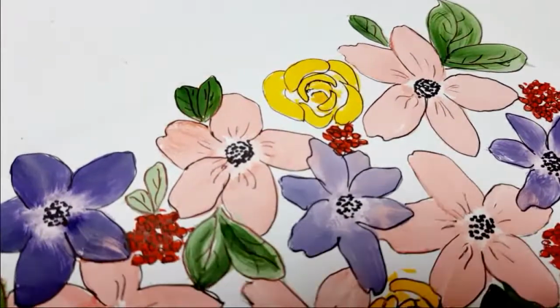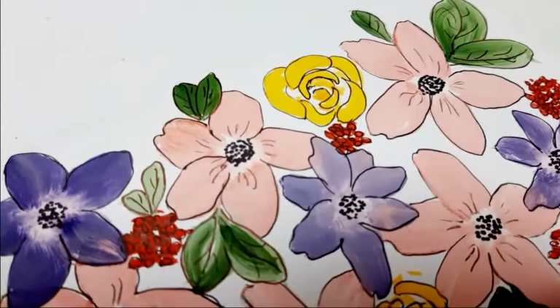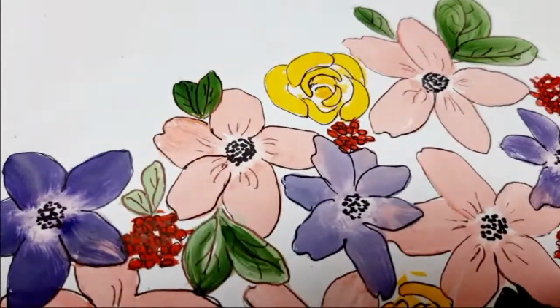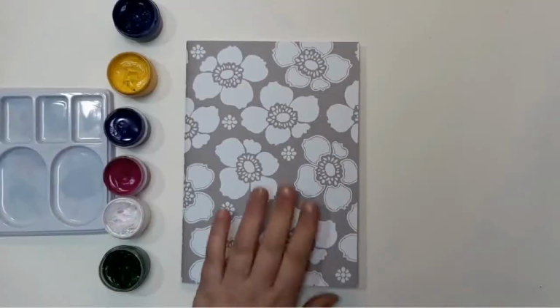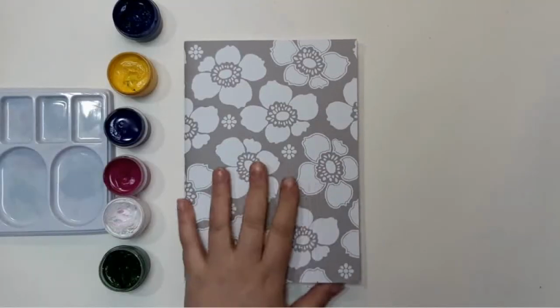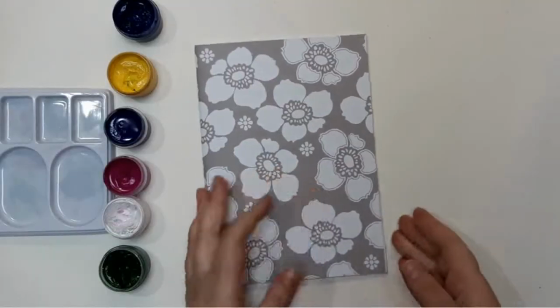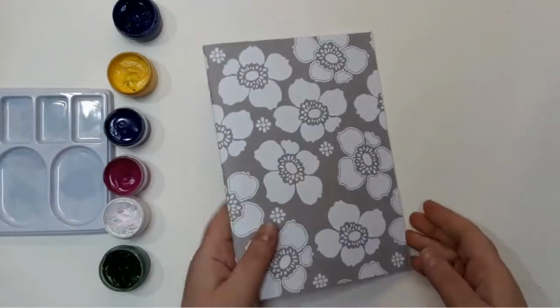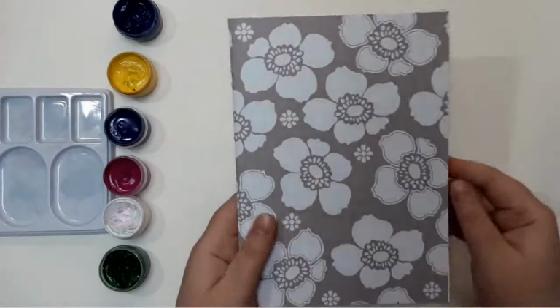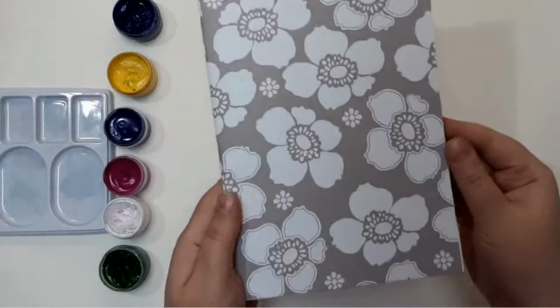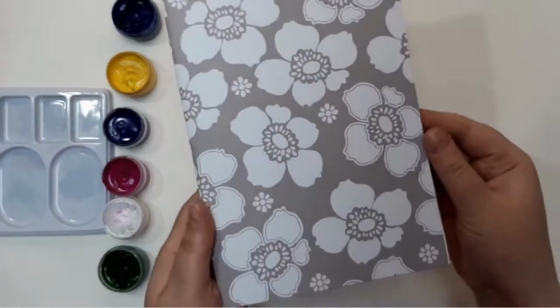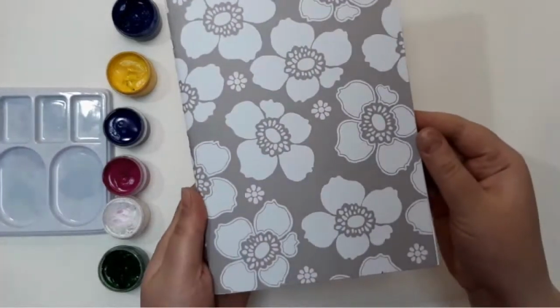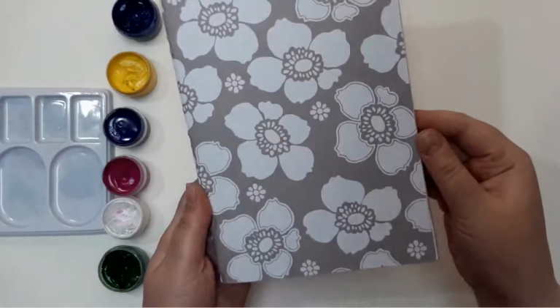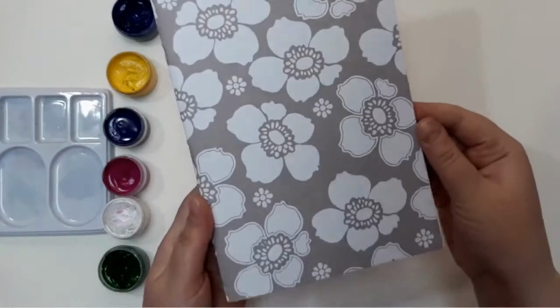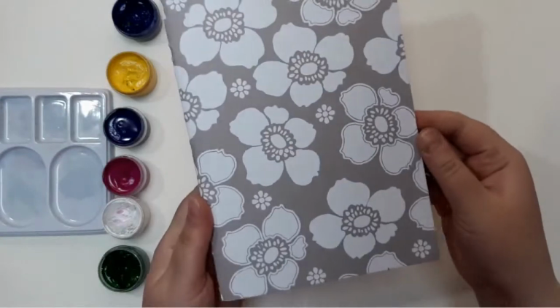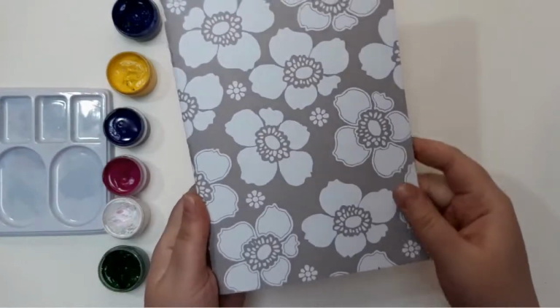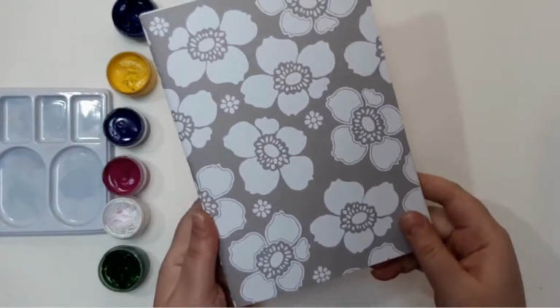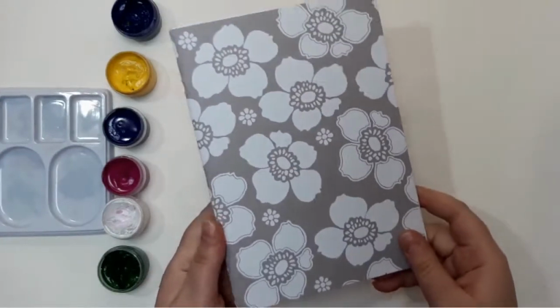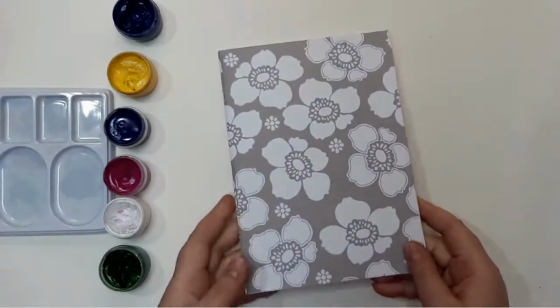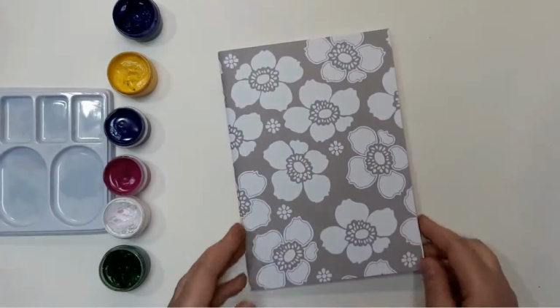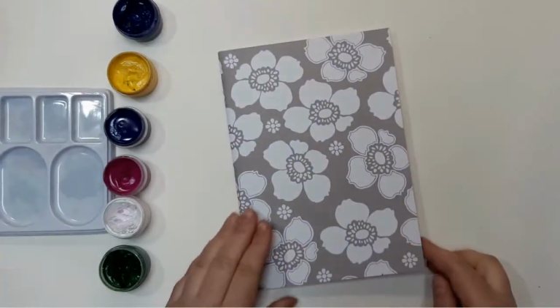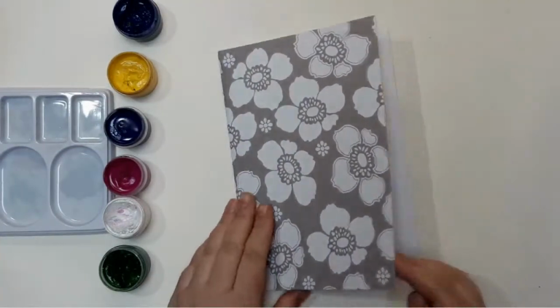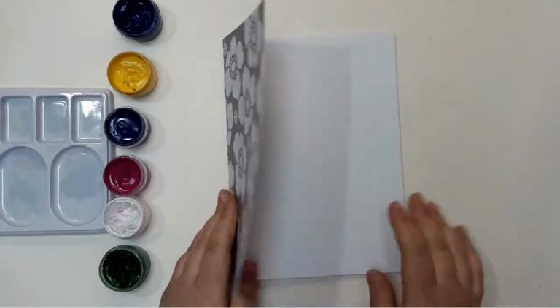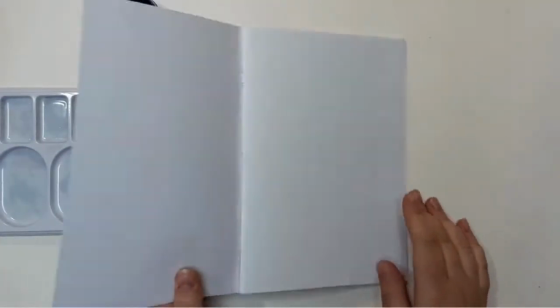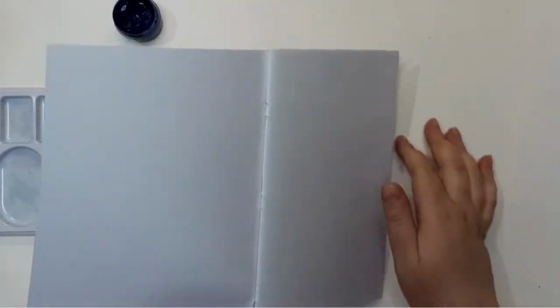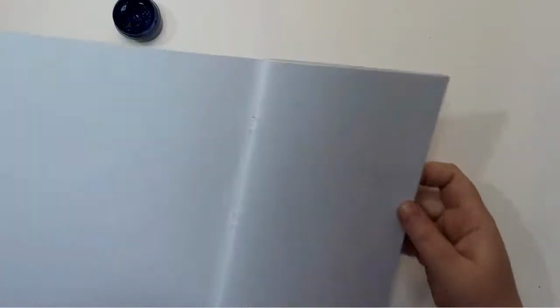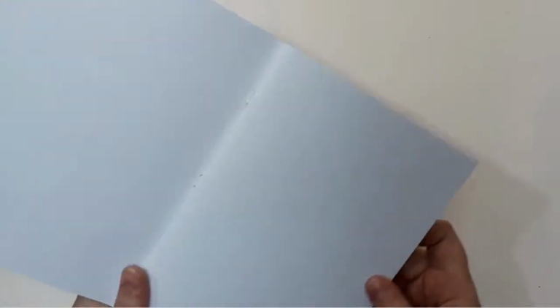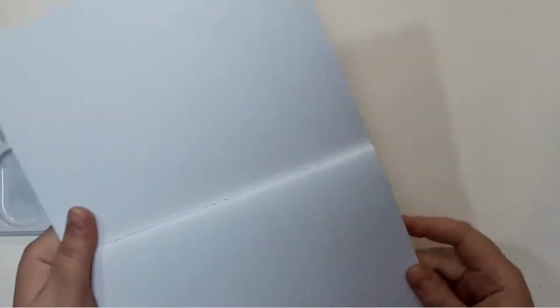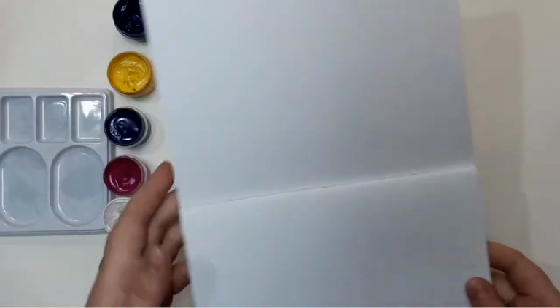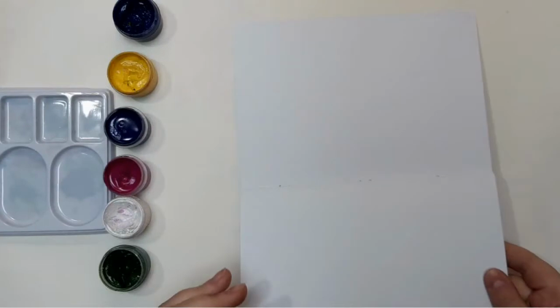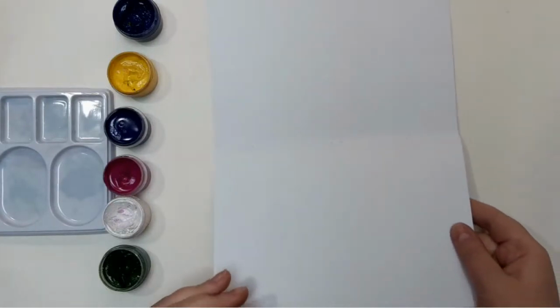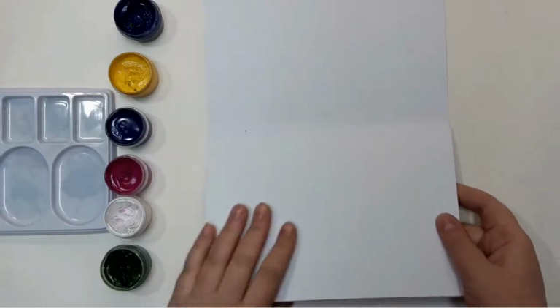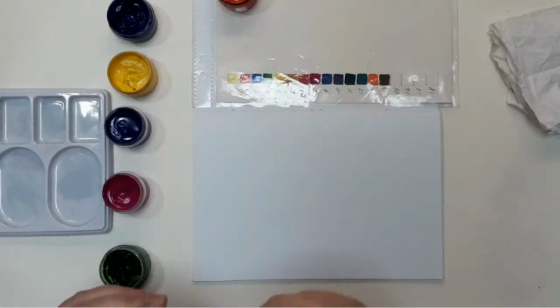For this doodle you will need some piece of thick paper. It doesn't have to be as thick as watercolor paper, but thicker than a regular copy paper.